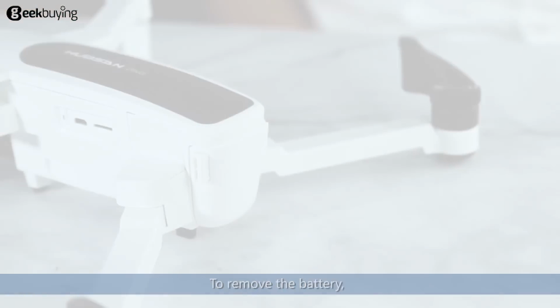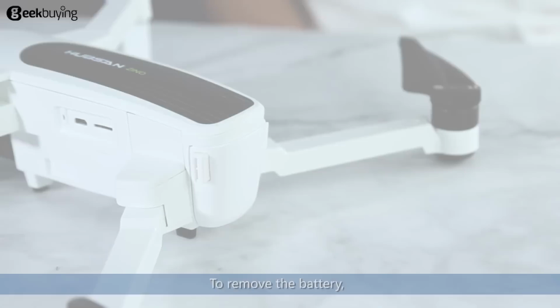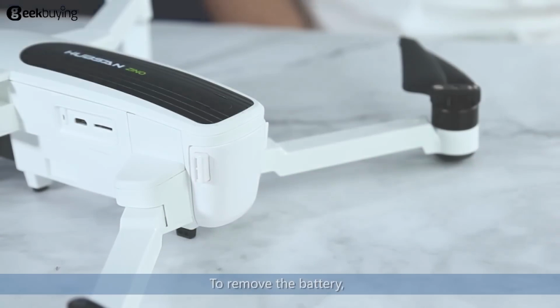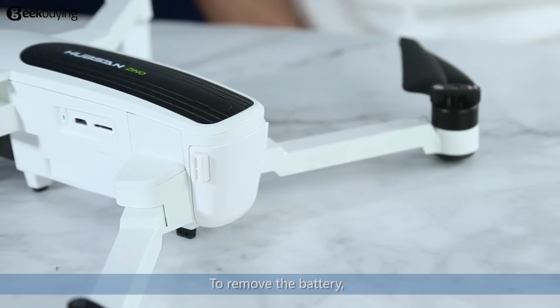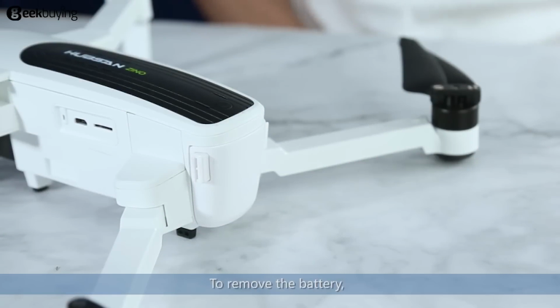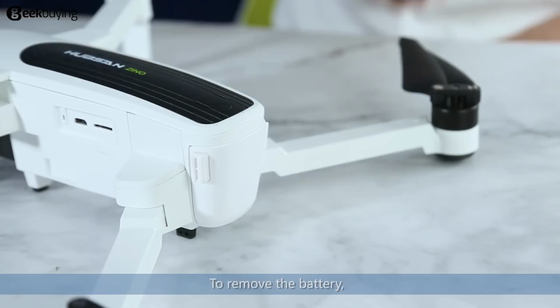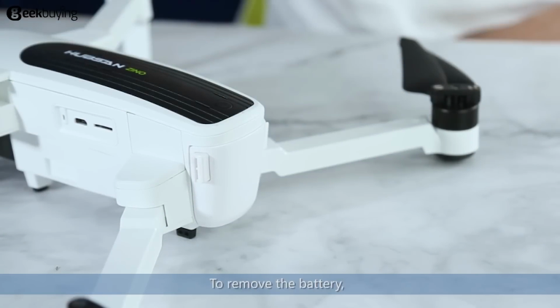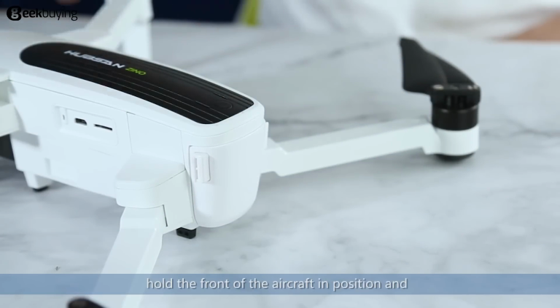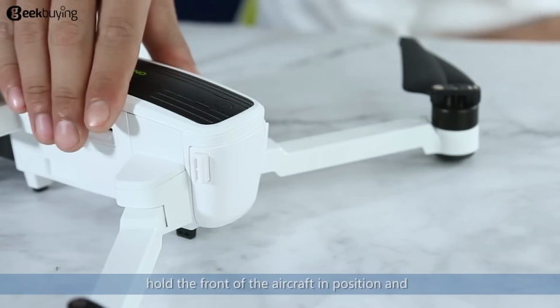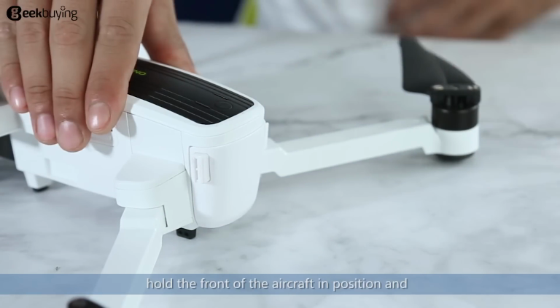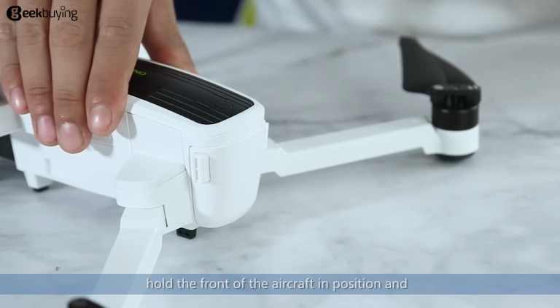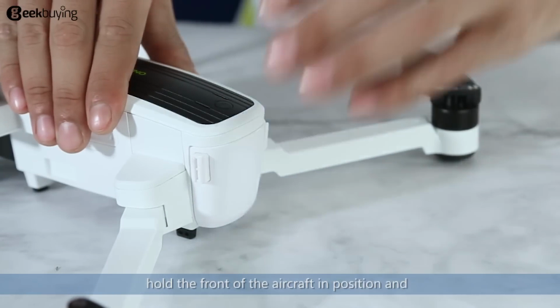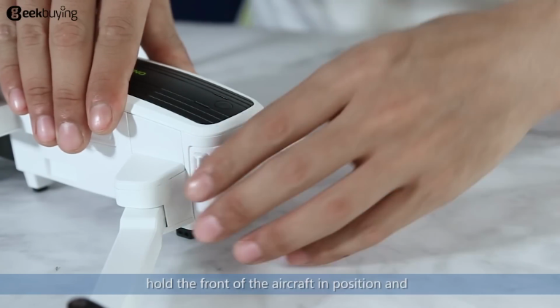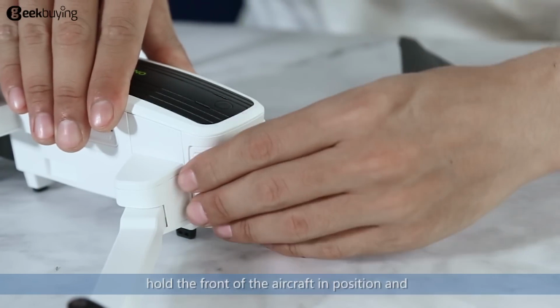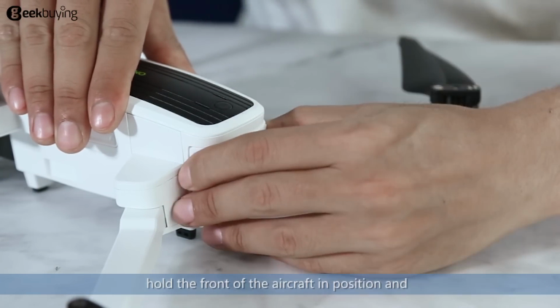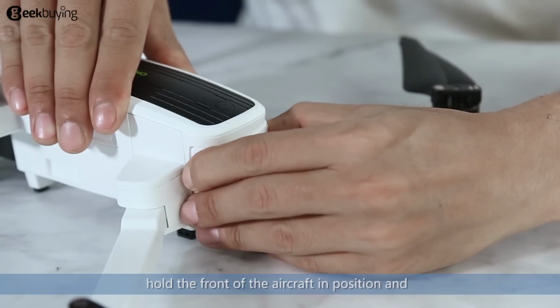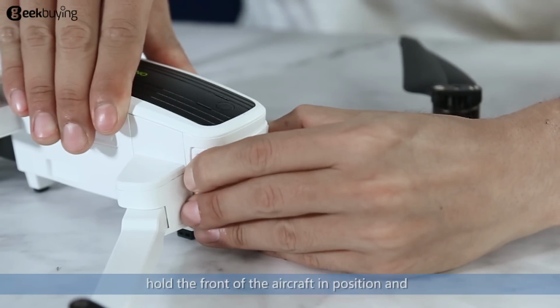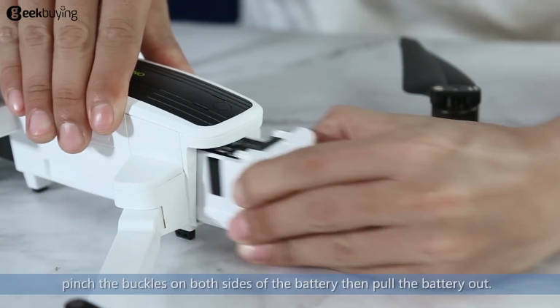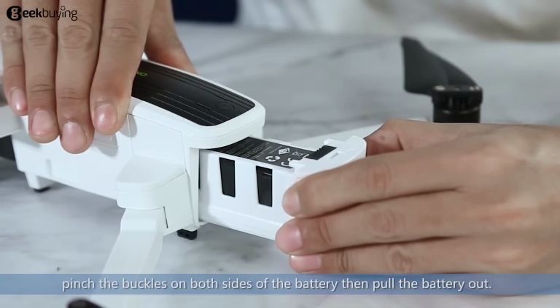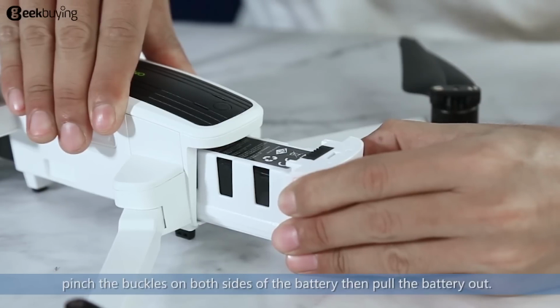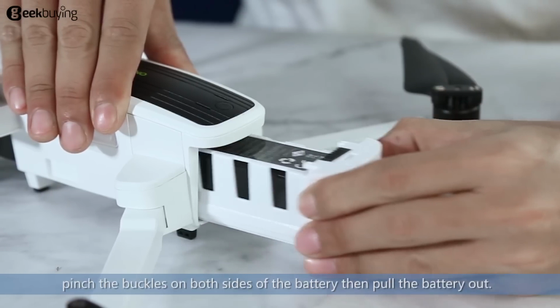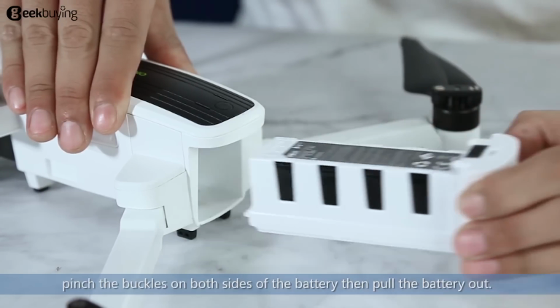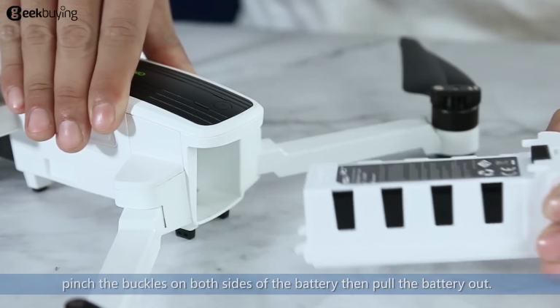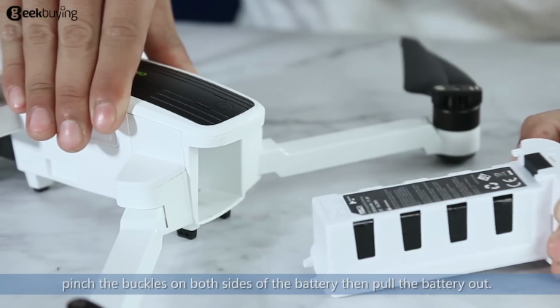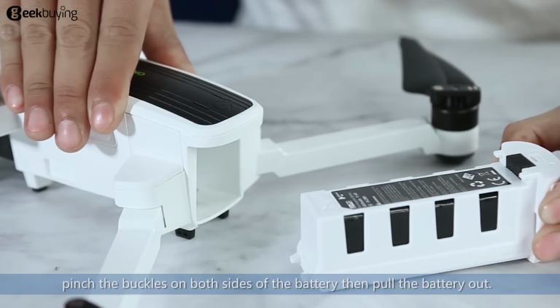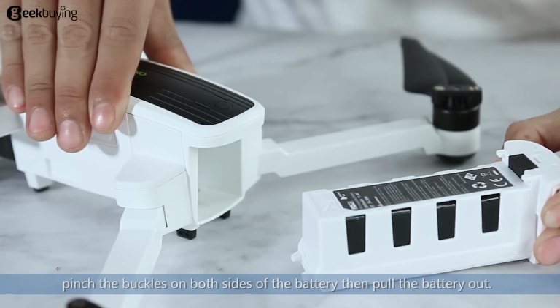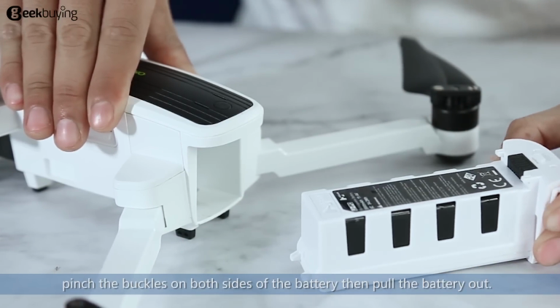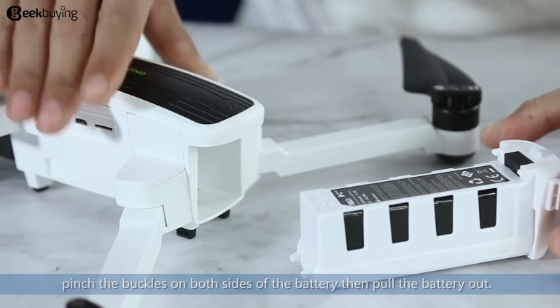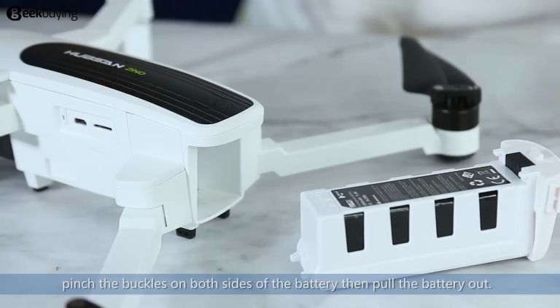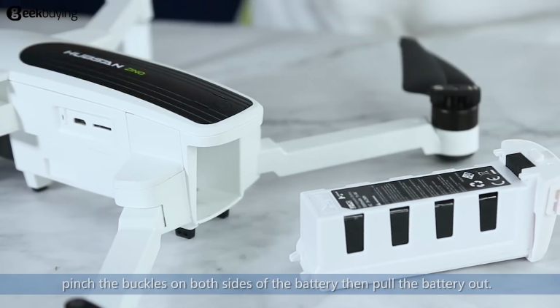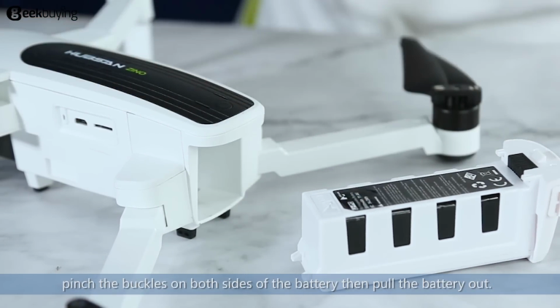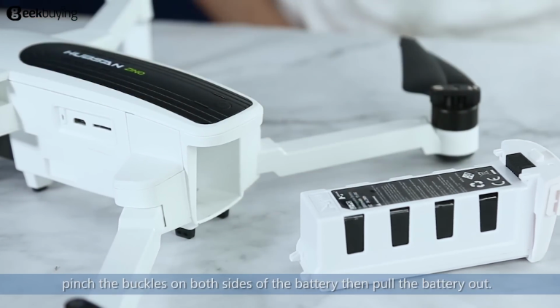To remove the battery, hold the front of the aircraft in position and pinch the buckles on both sides of the battery, then pull the battery out.